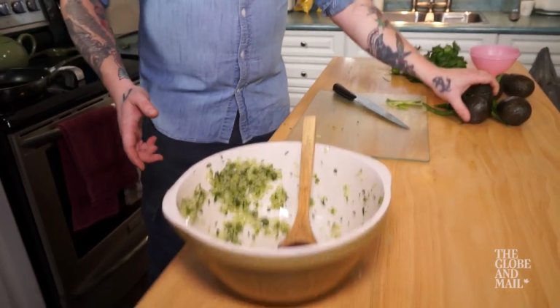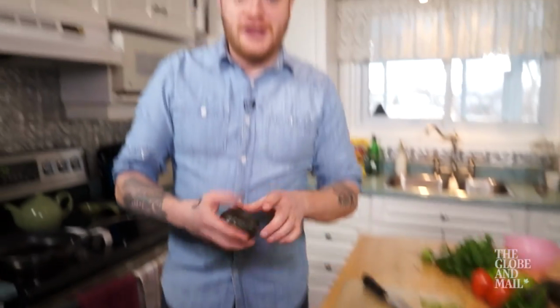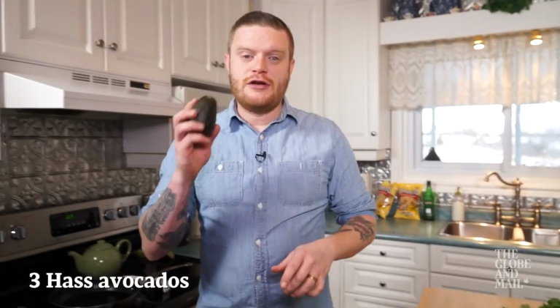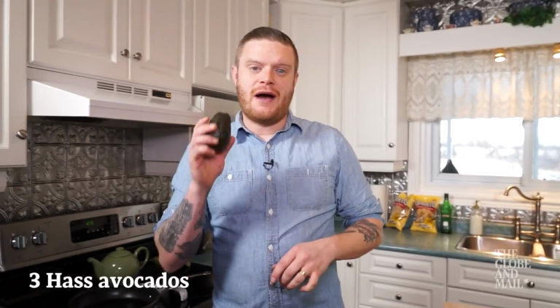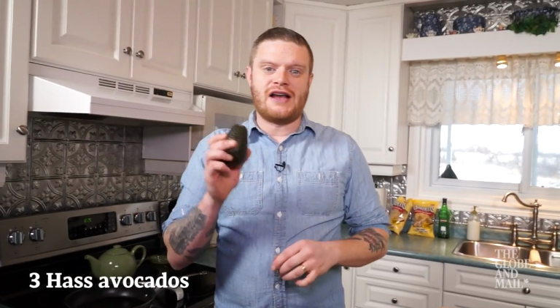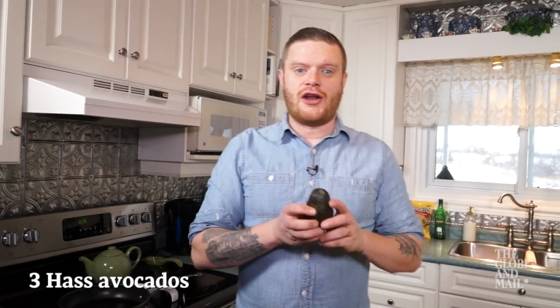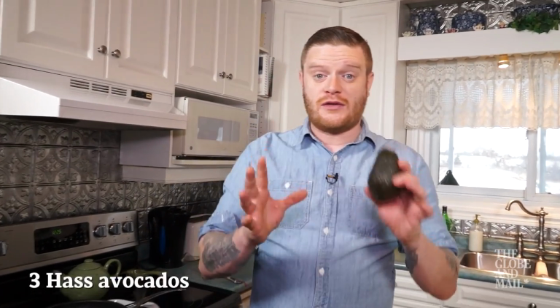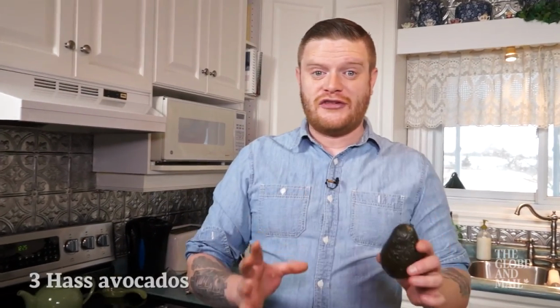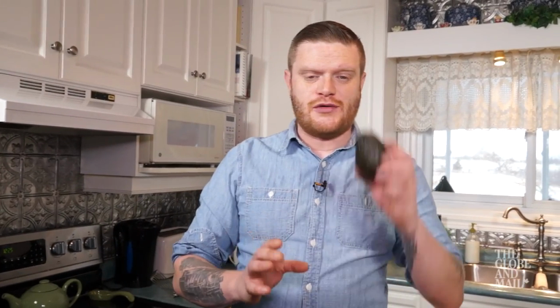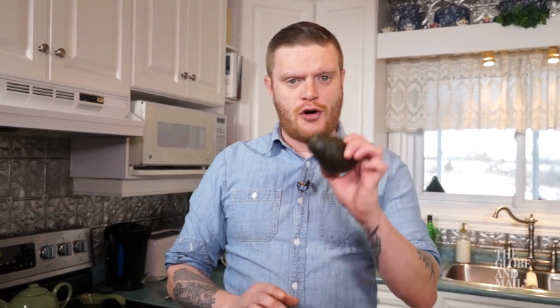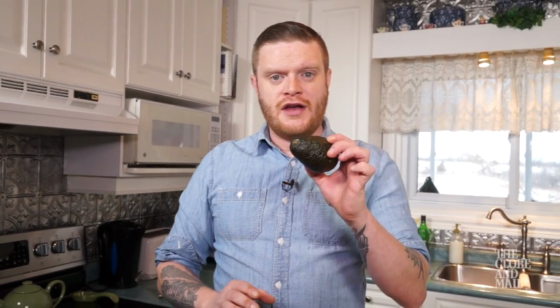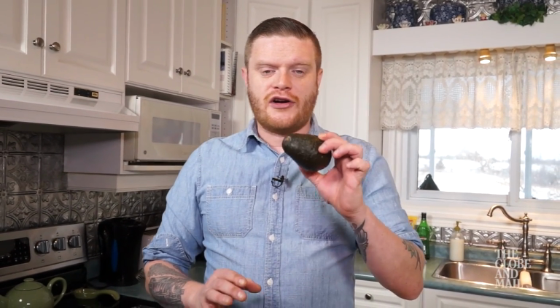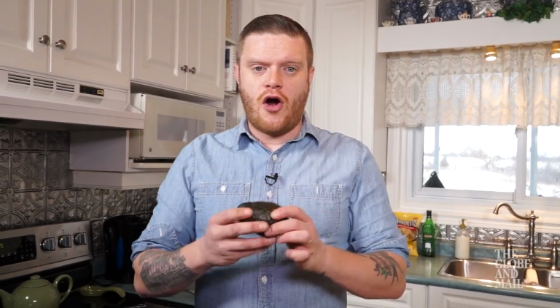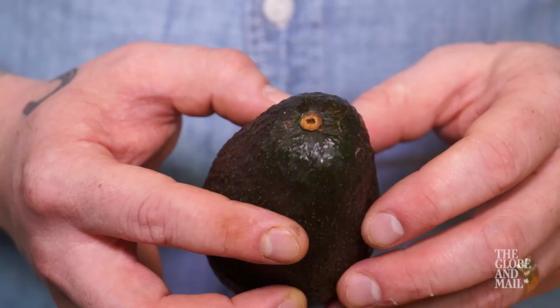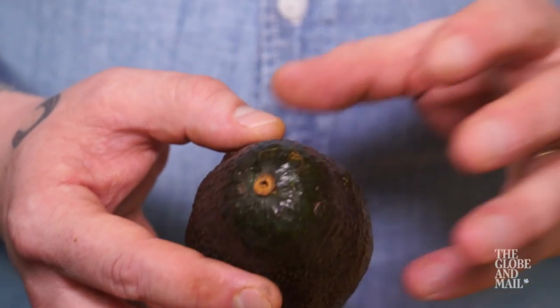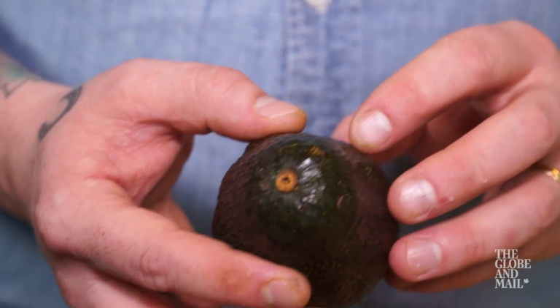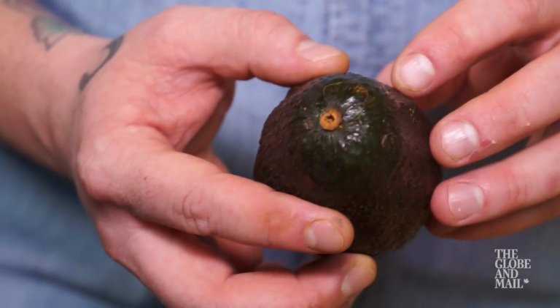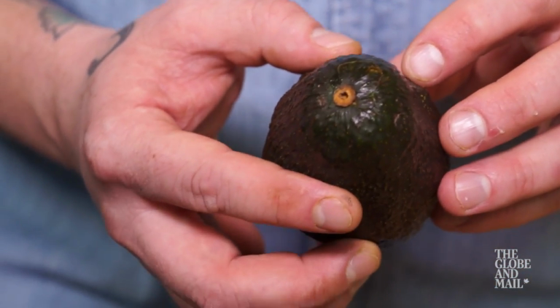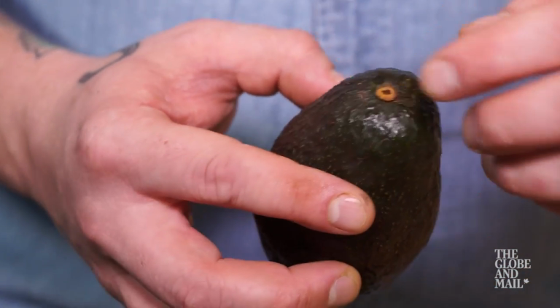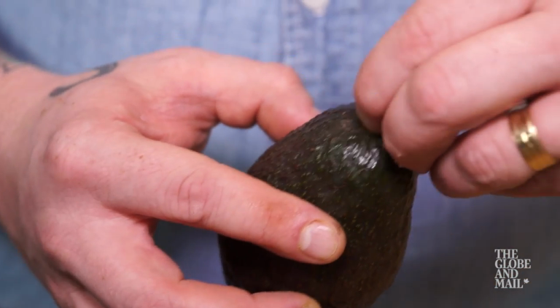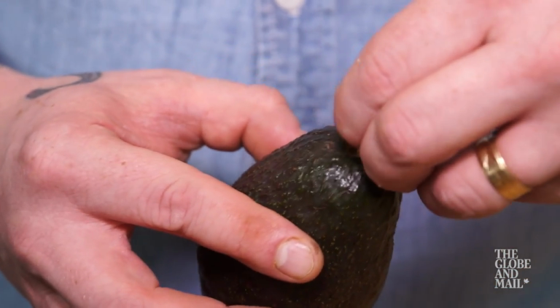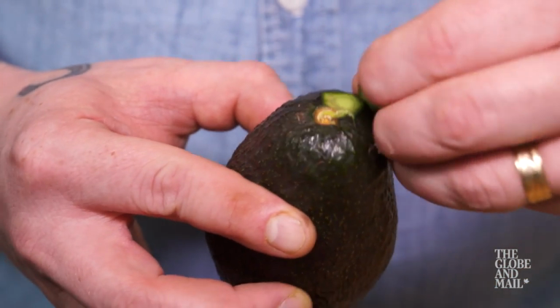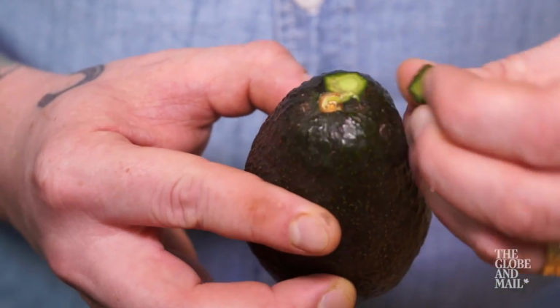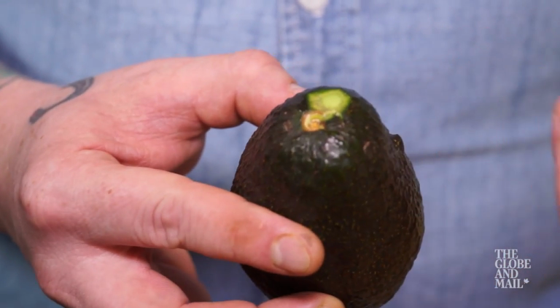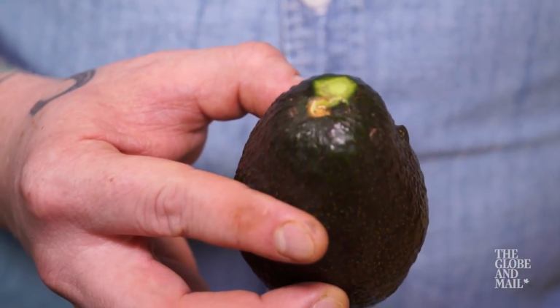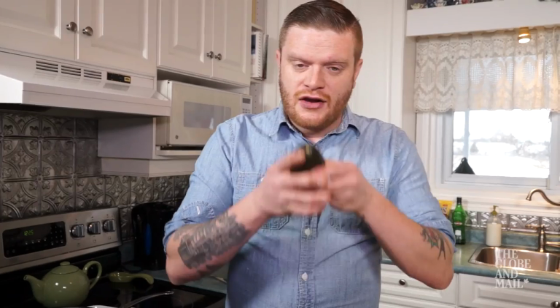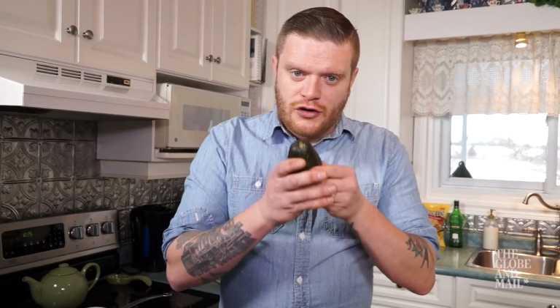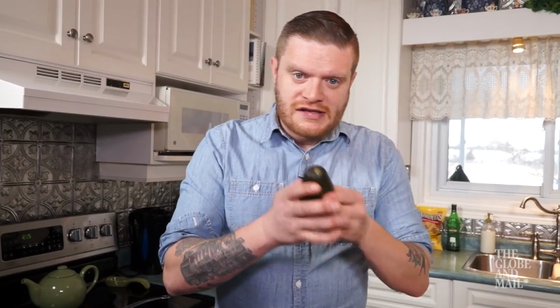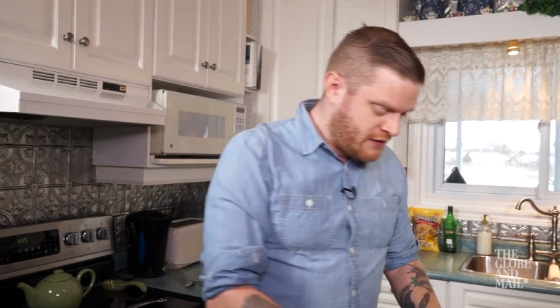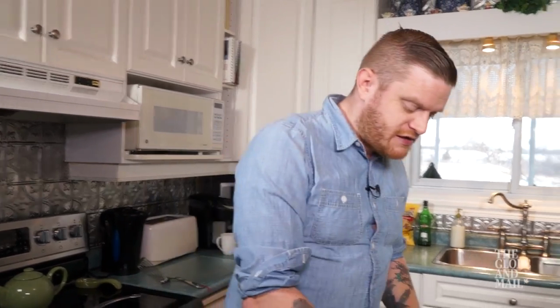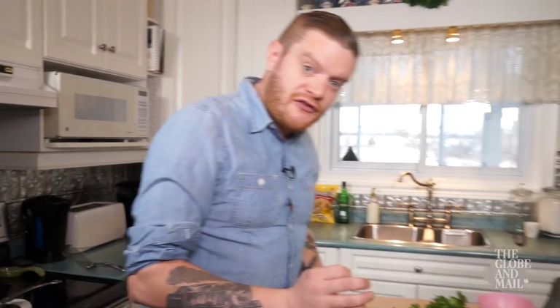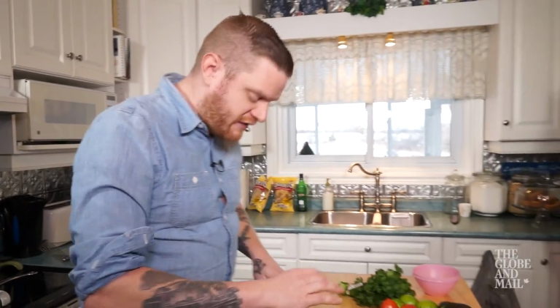Next you're going to need three ripe Haas avocados. Some definite signs you have a perfect avocado are light charcoal skin, you can see some of the green flesh when the stem is removed, and when you press it, it's soft and giving.